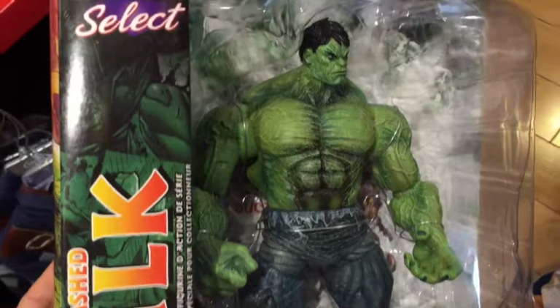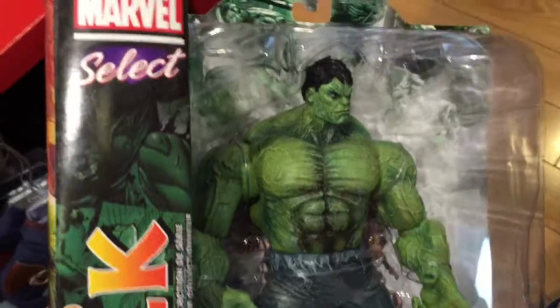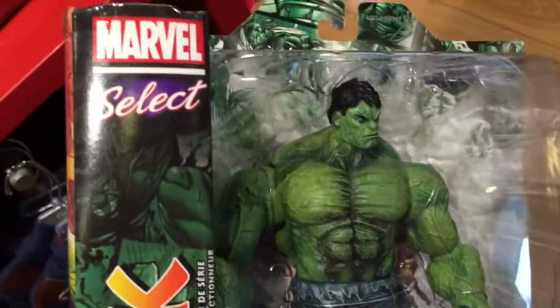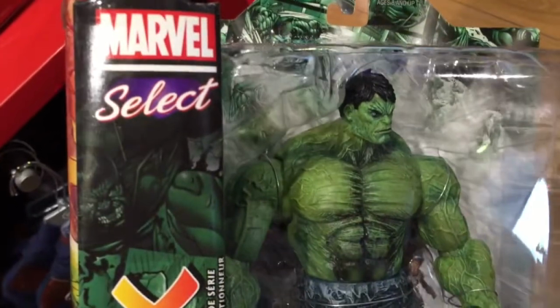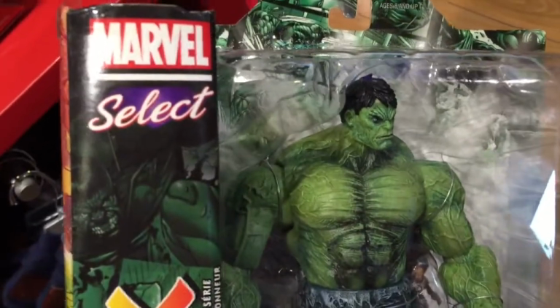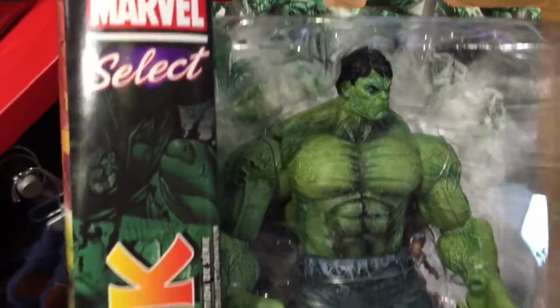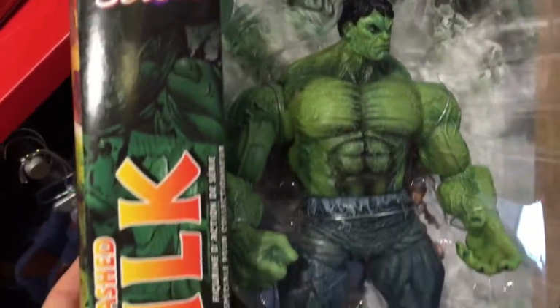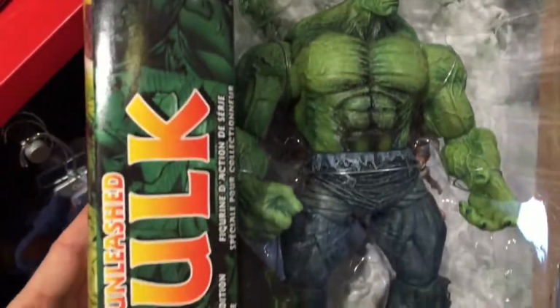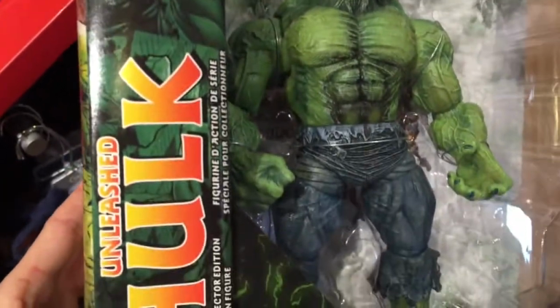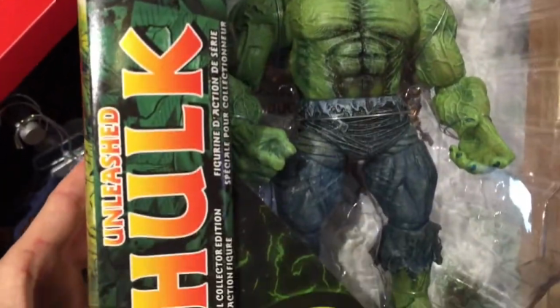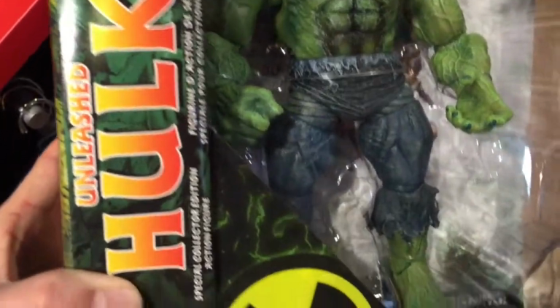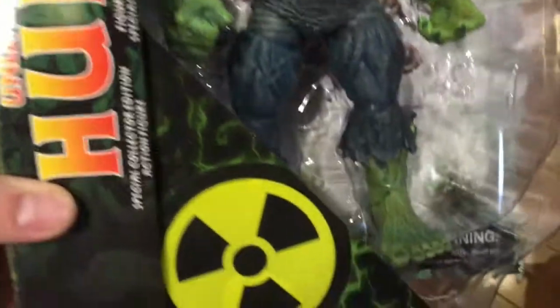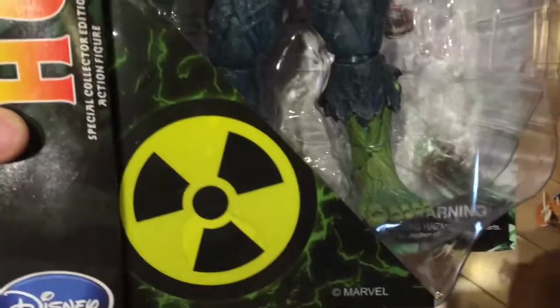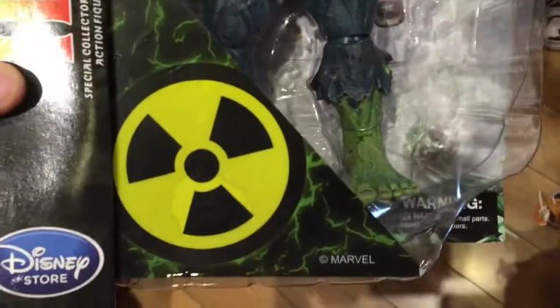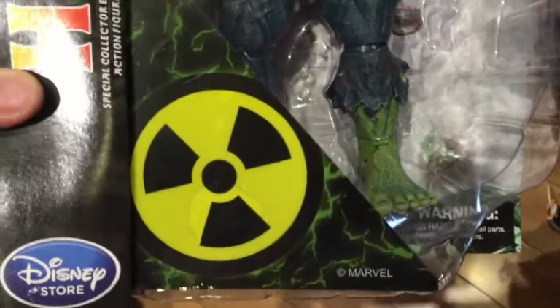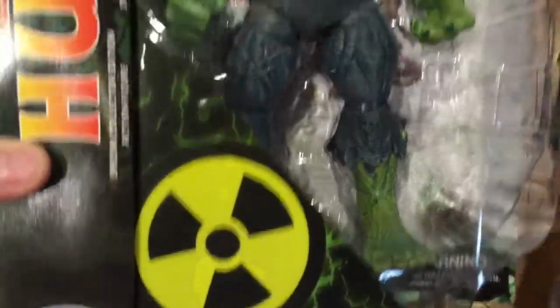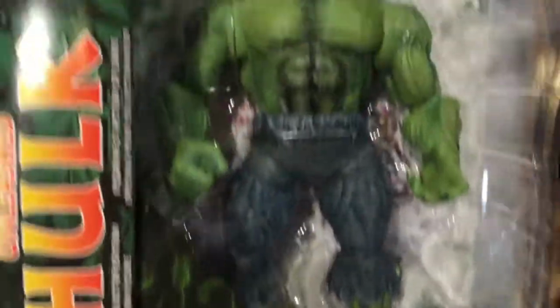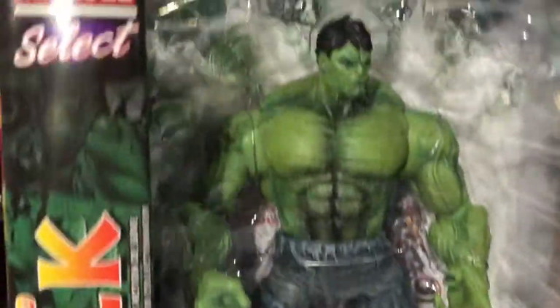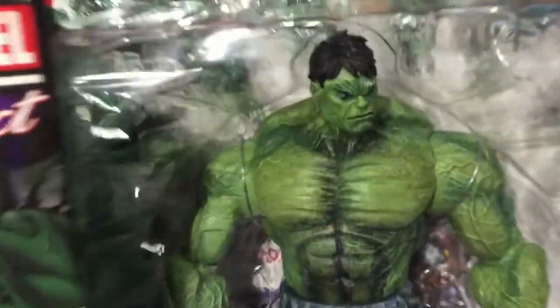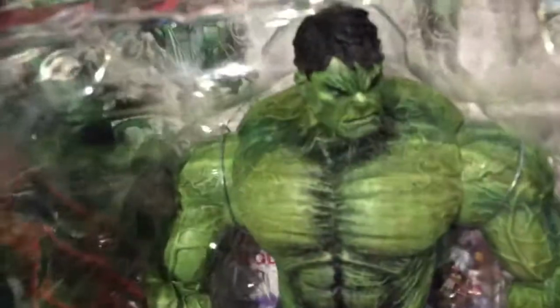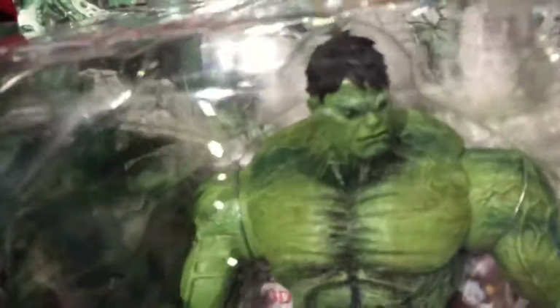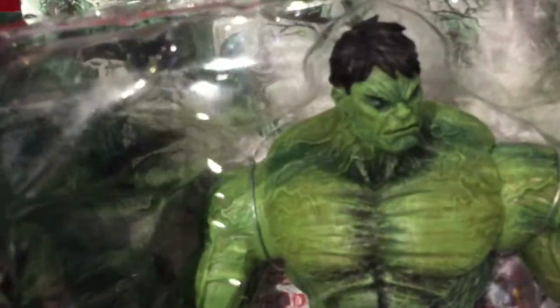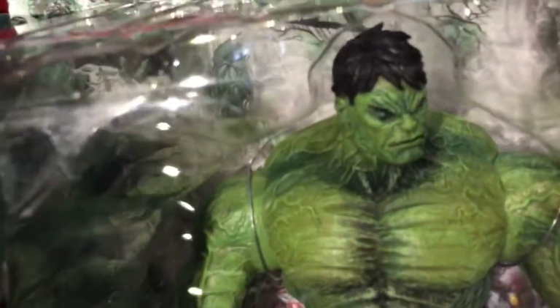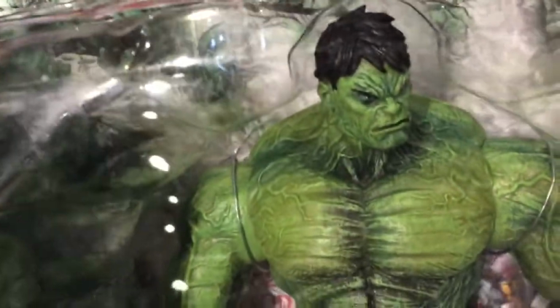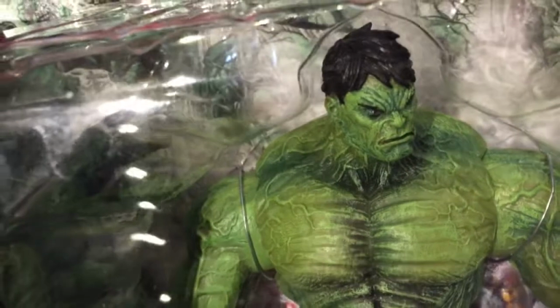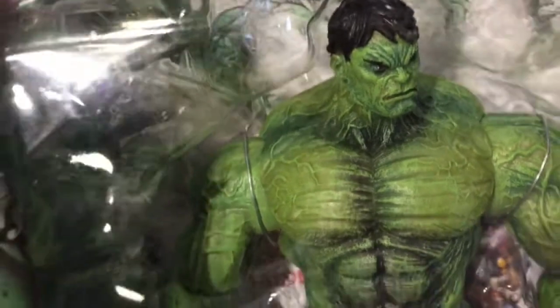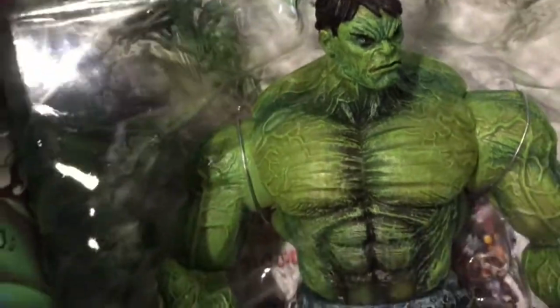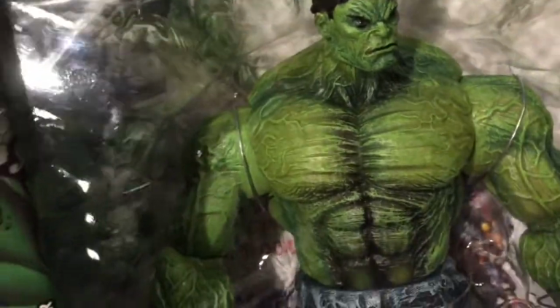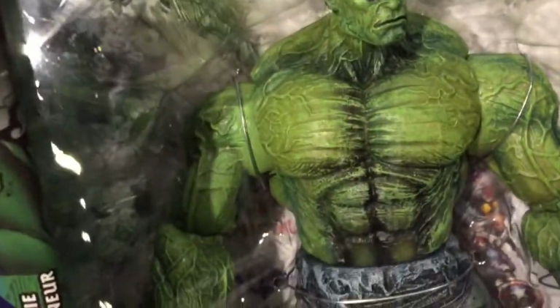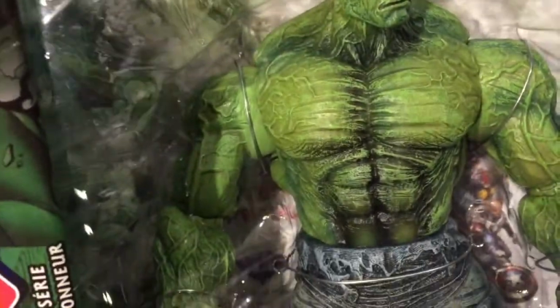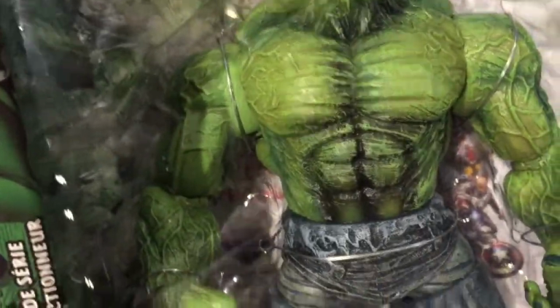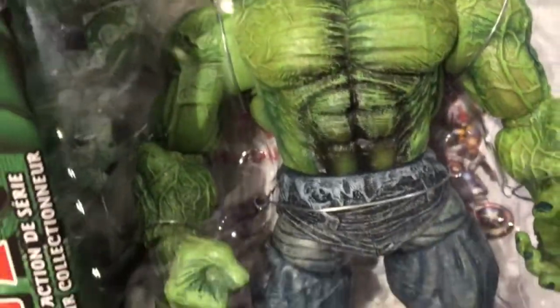Hey guys, welcome back to Top Shelf Toys, another one from Marvel Select. This is the Unleashed Hulk. Marvel Select action figures are super detailed. Take a look at Hulk here — you can see every vein popping out of his skin. They really spent their time on these.